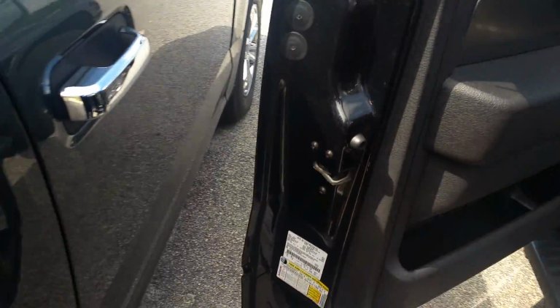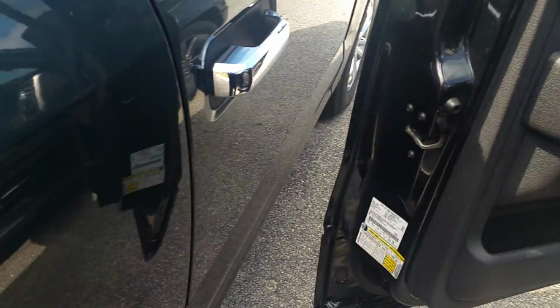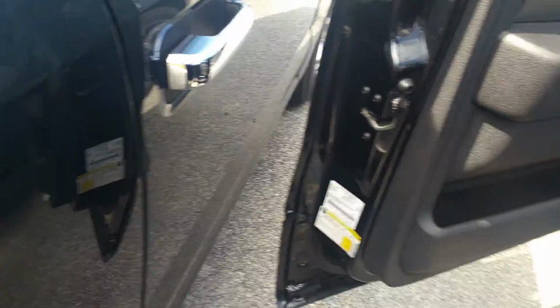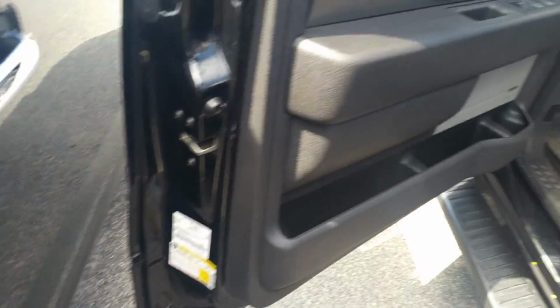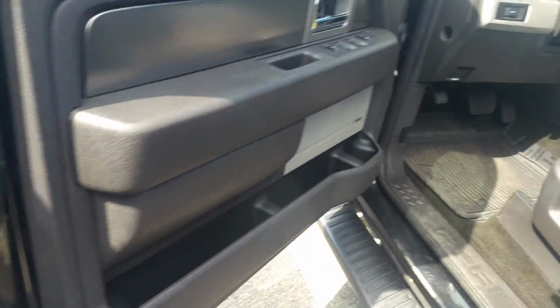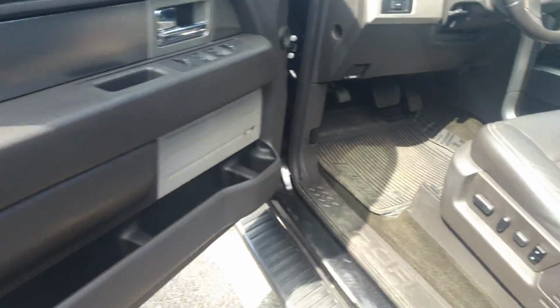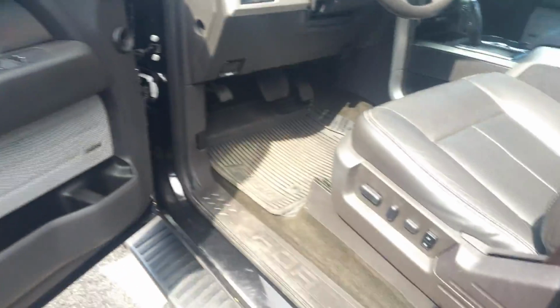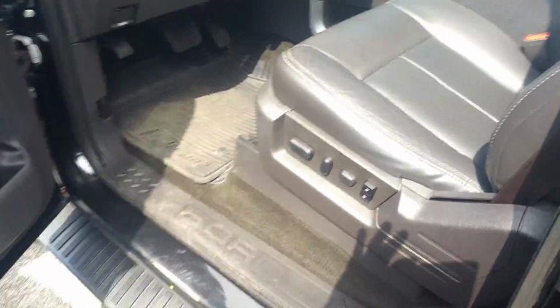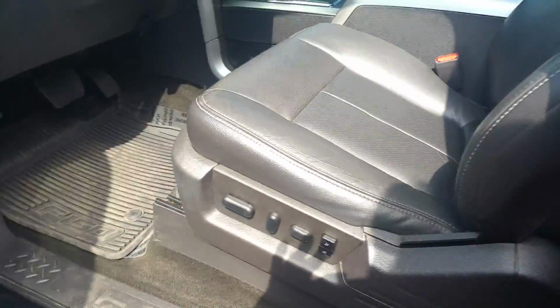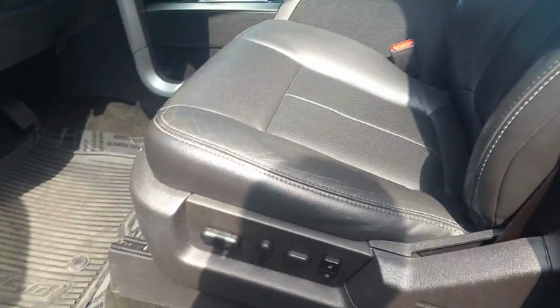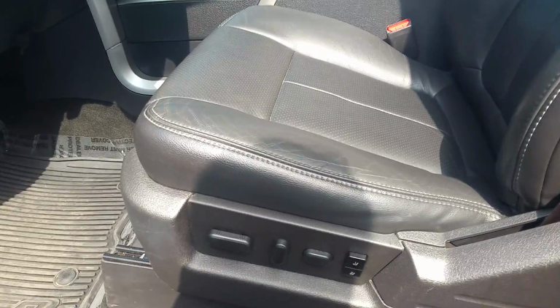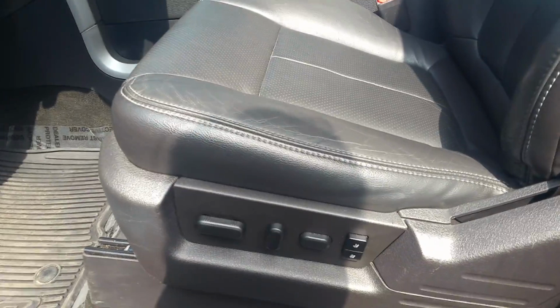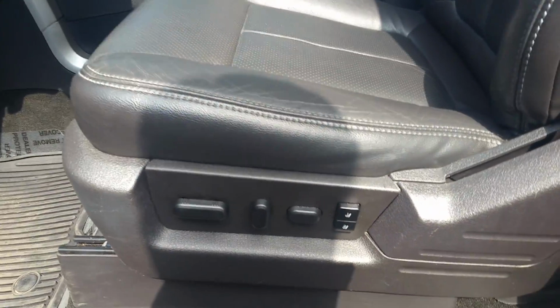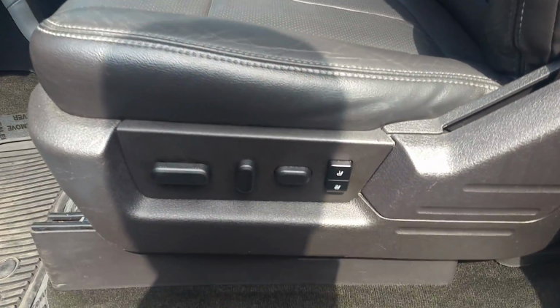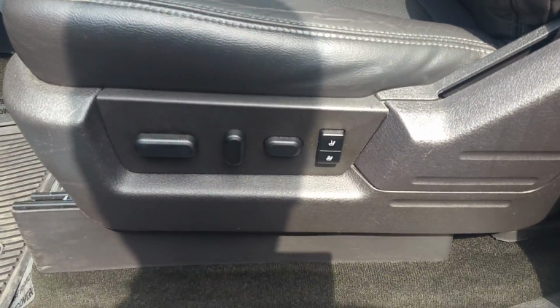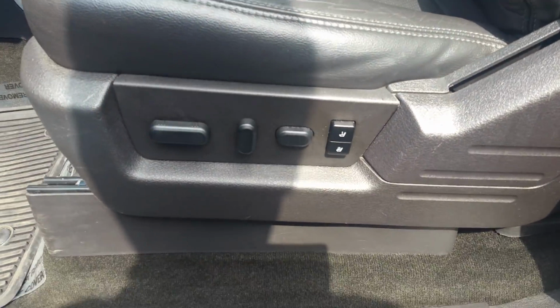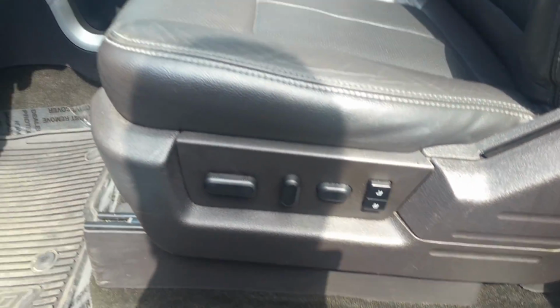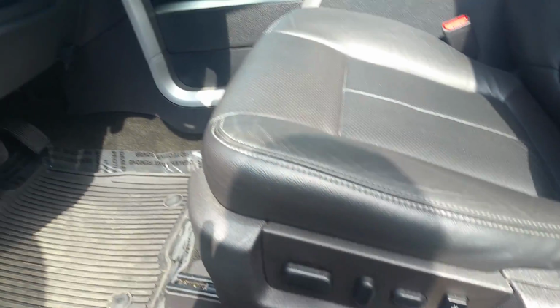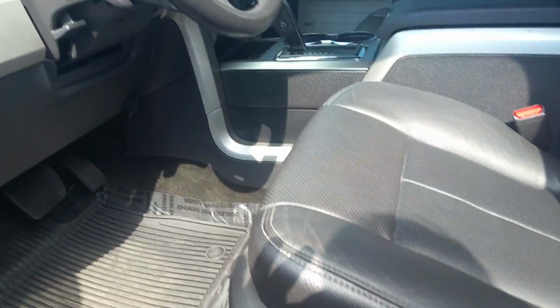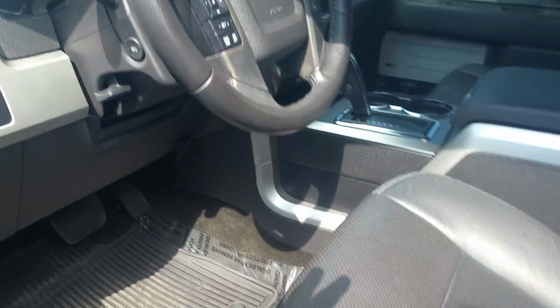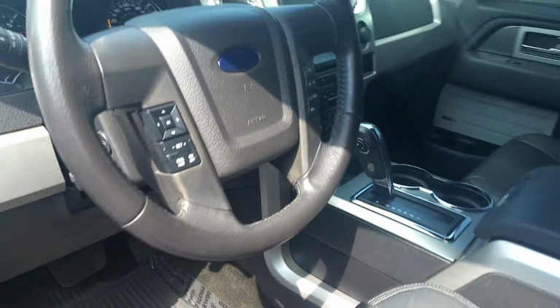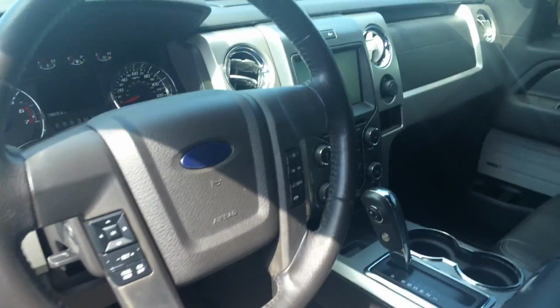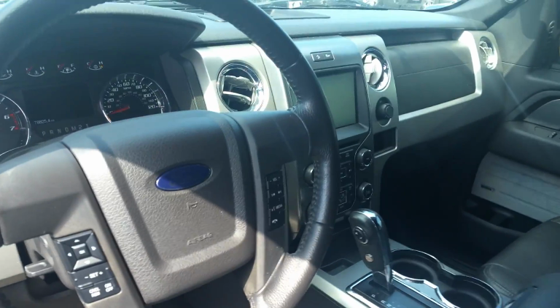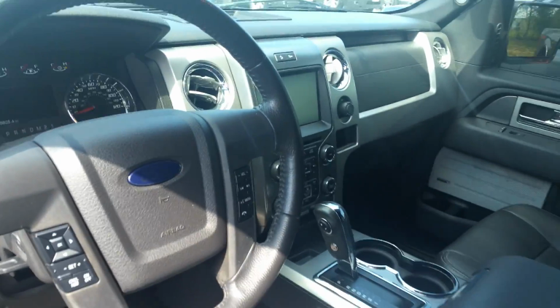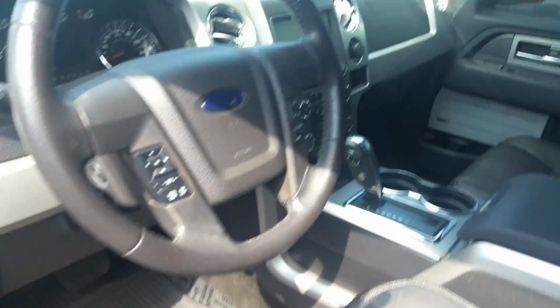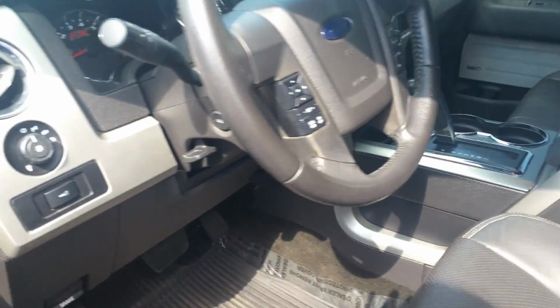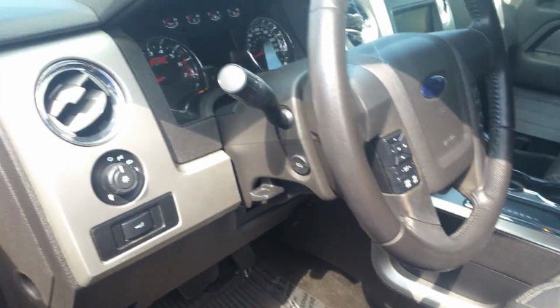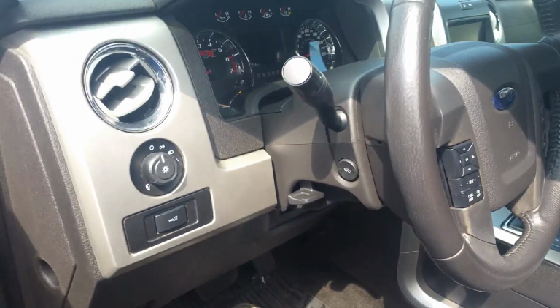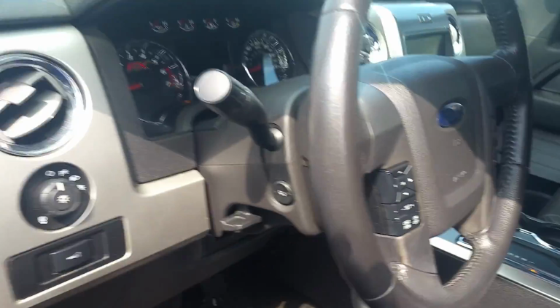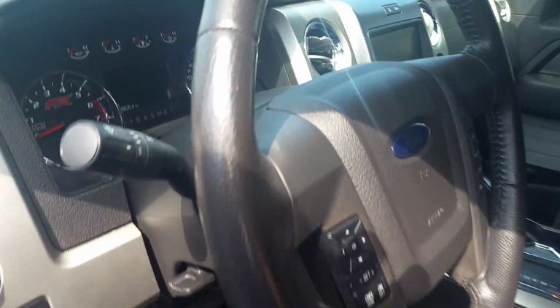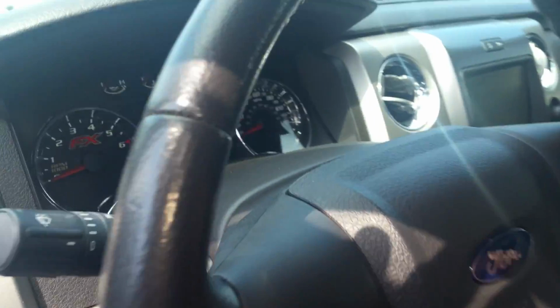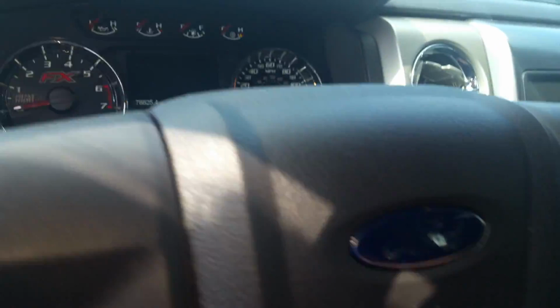Taking a step inside — 10-way power on your driver's seat with two presets. MyFord Touch in the center here, let's go ahead and fire this up for you.